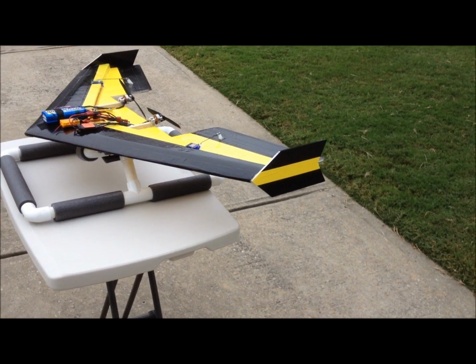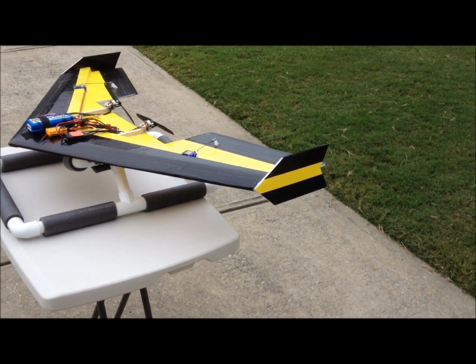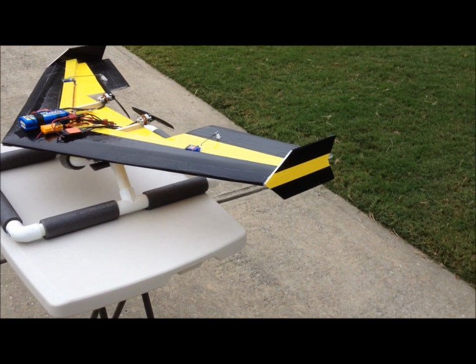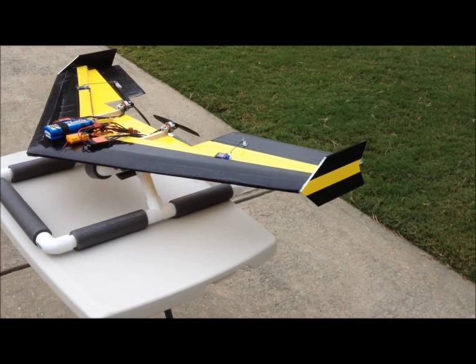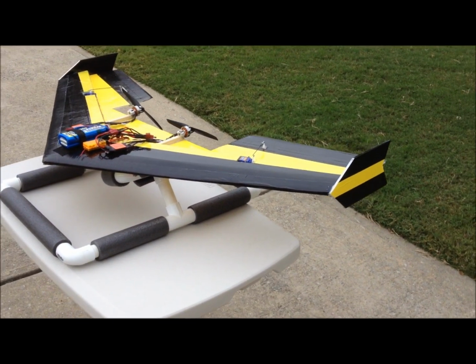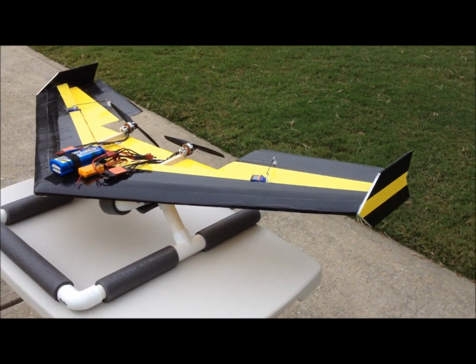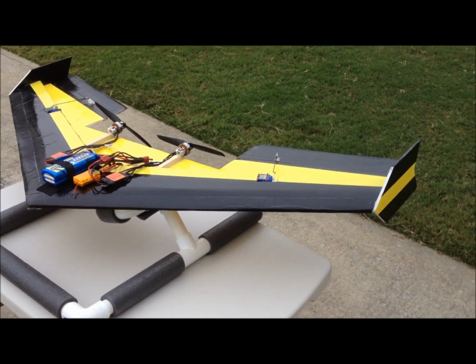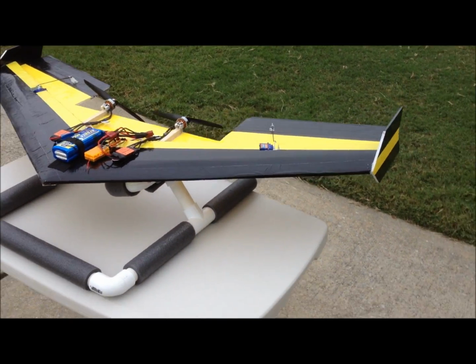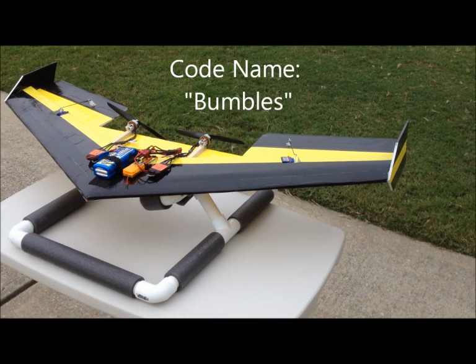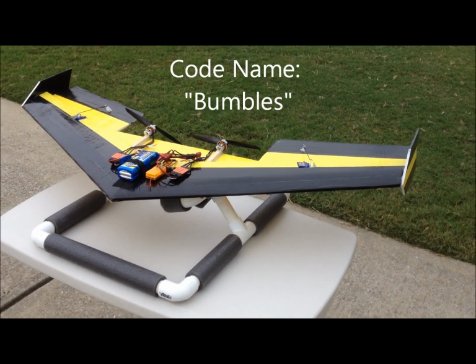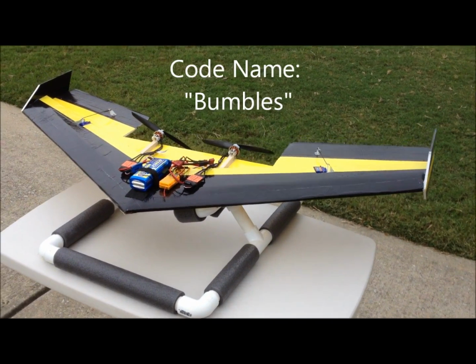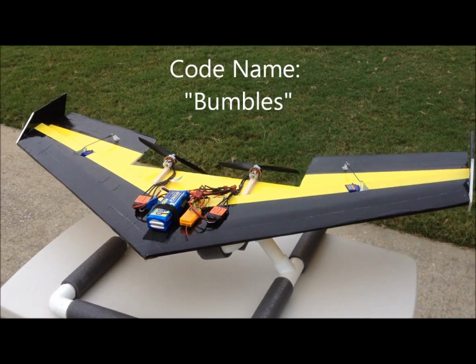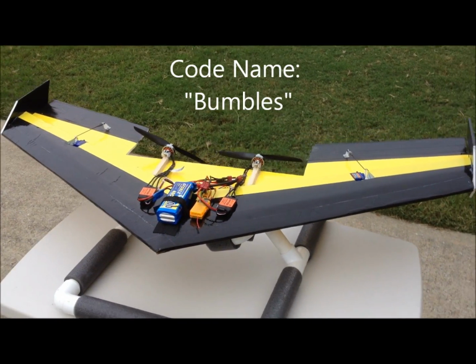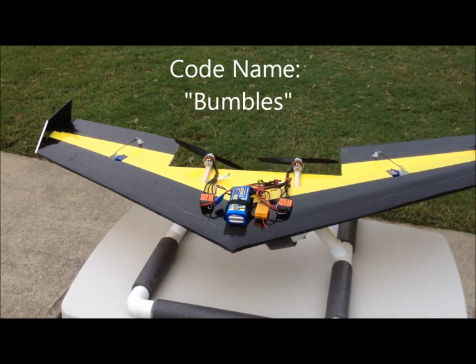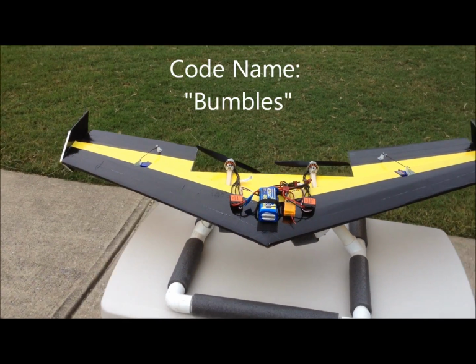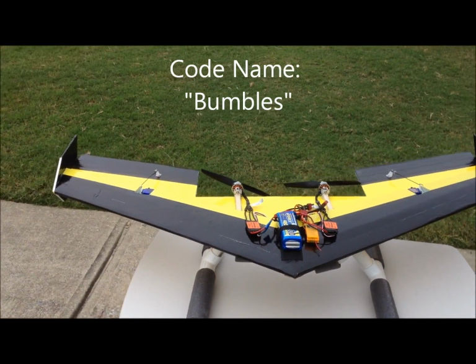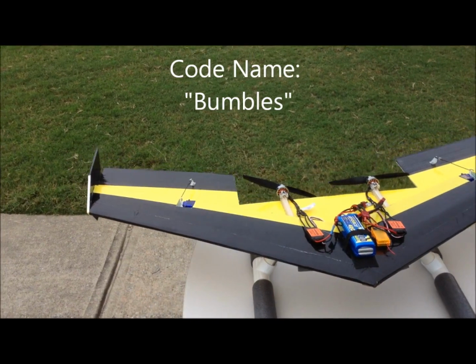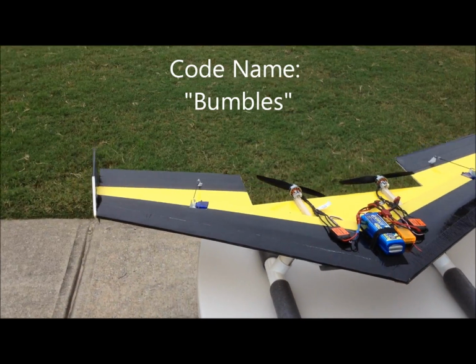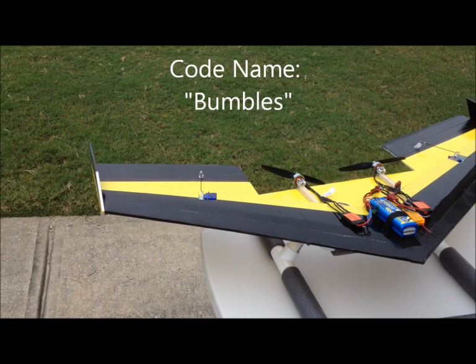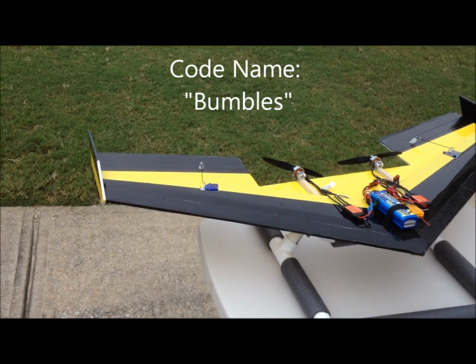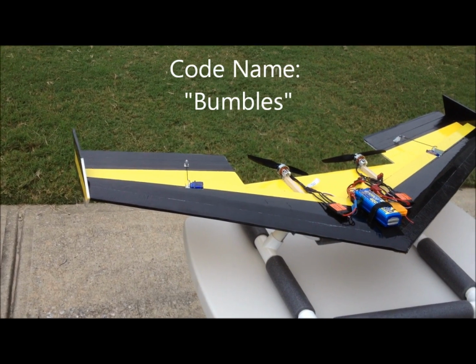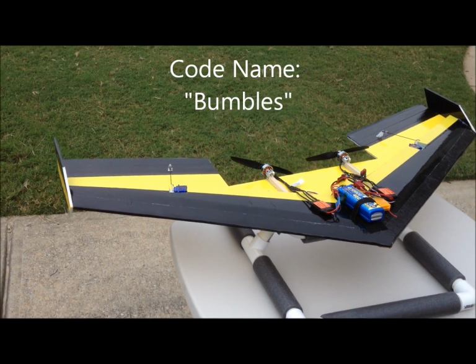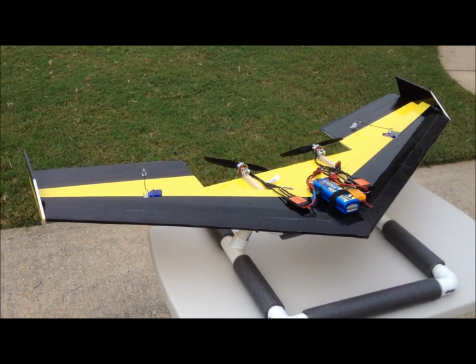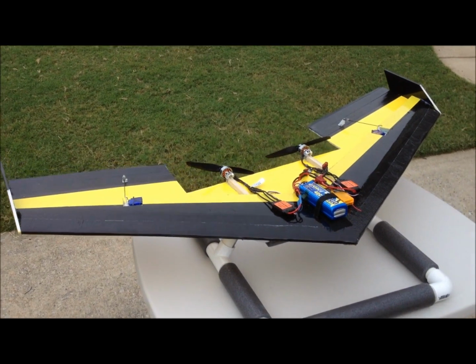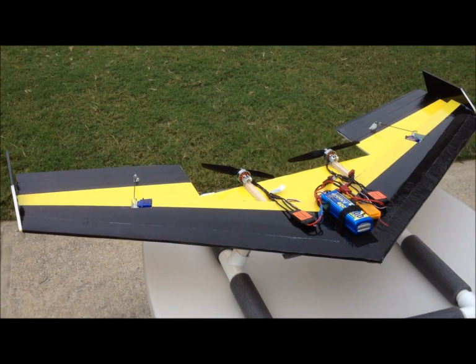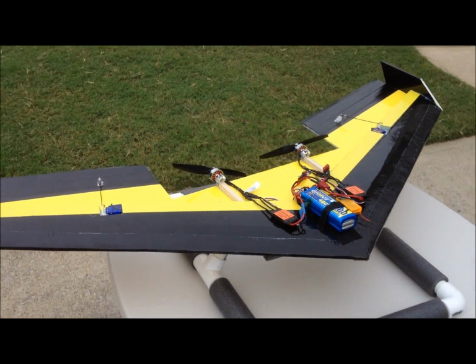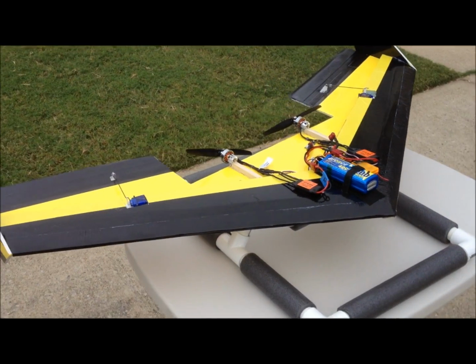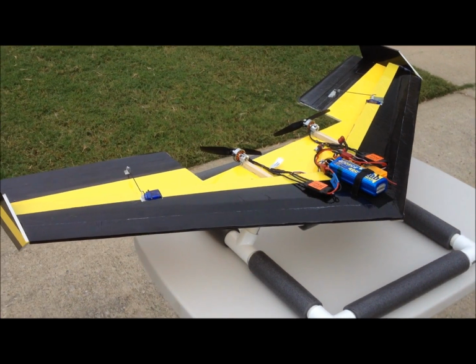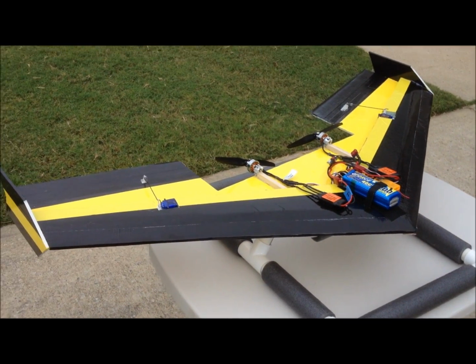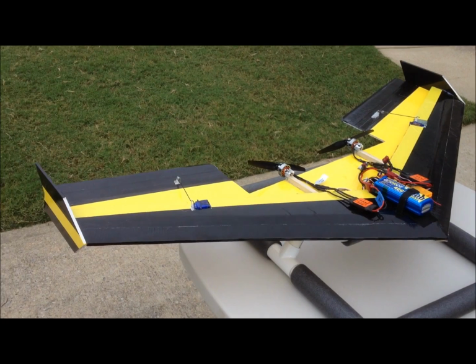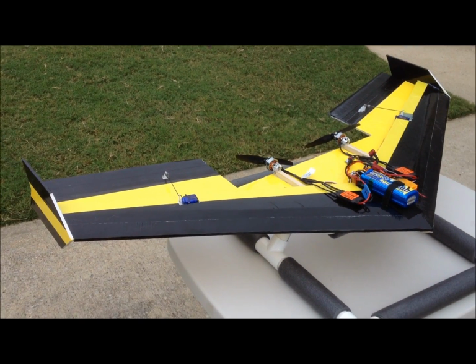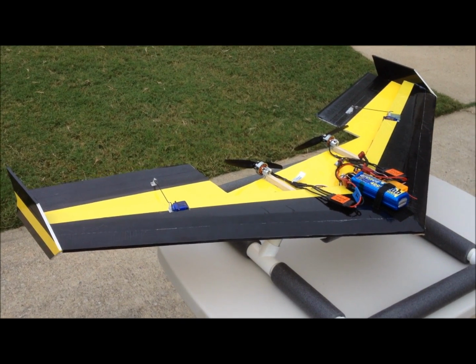Hey guys, here's a look at my 40 inch flying wing that I built. I got the plans from Shroud5 on YouTube. It's a KFM2 type of wing.